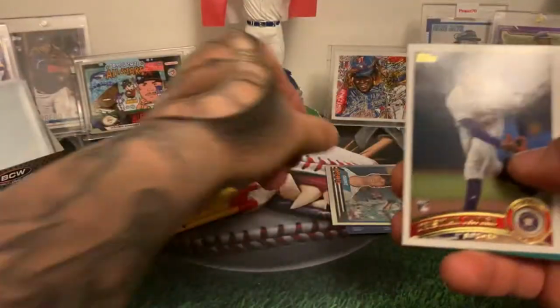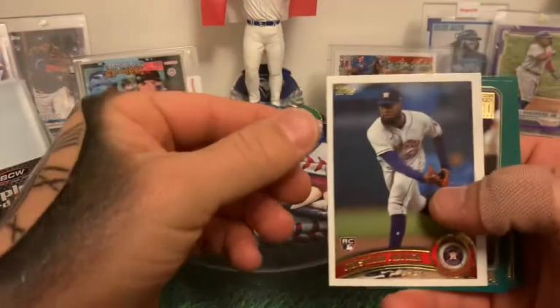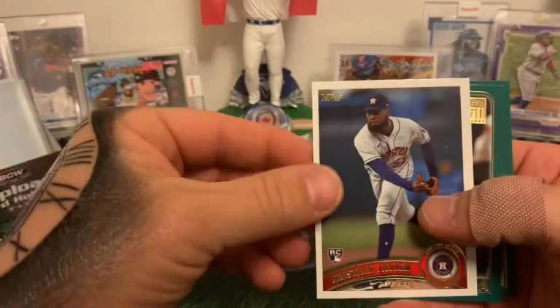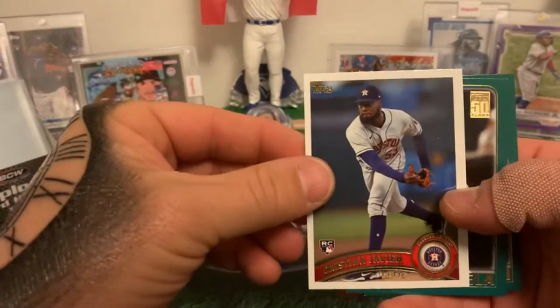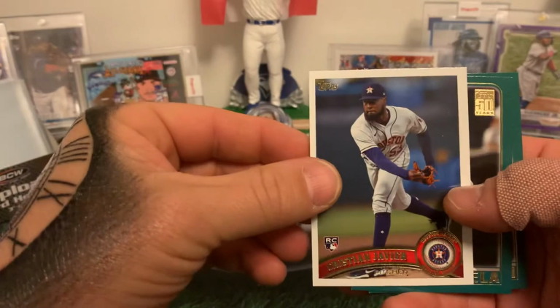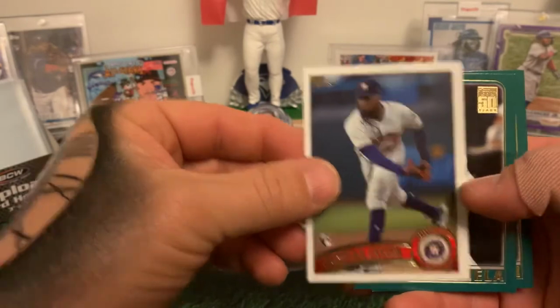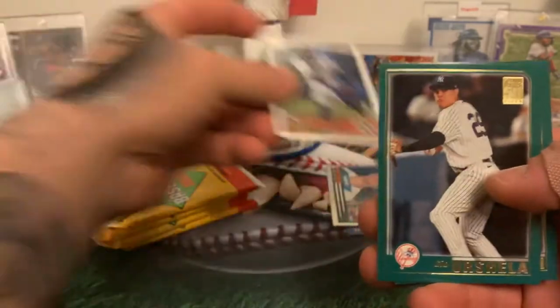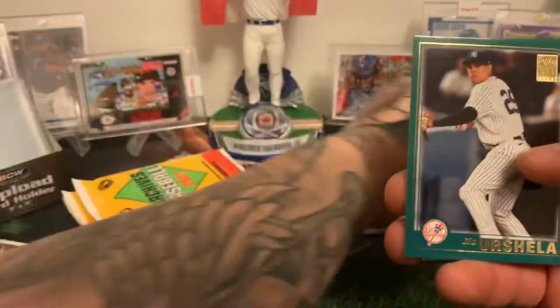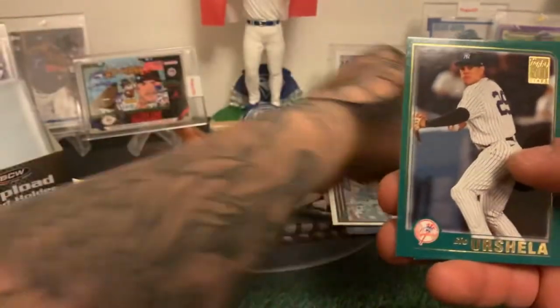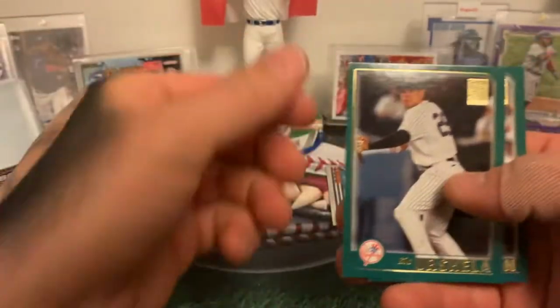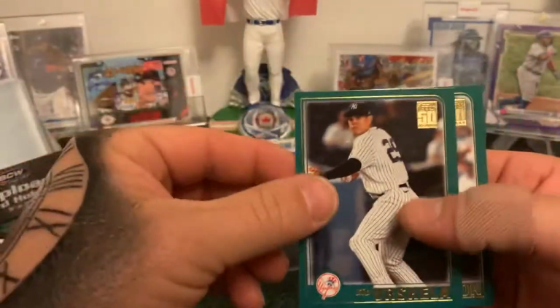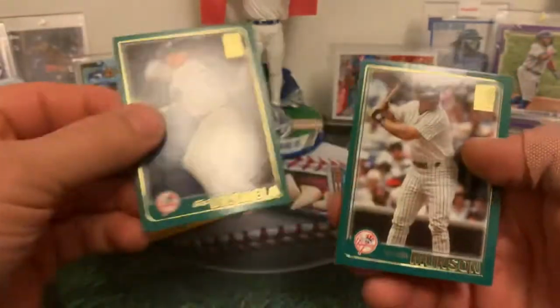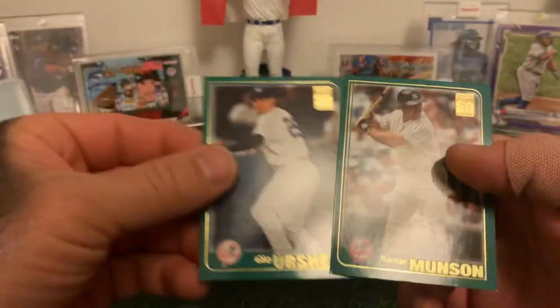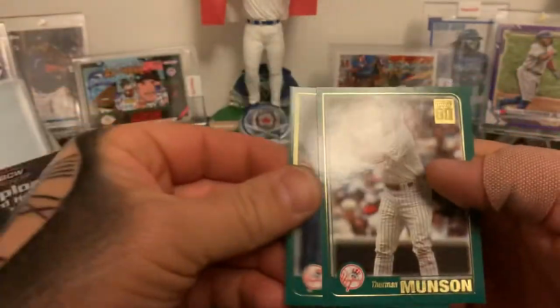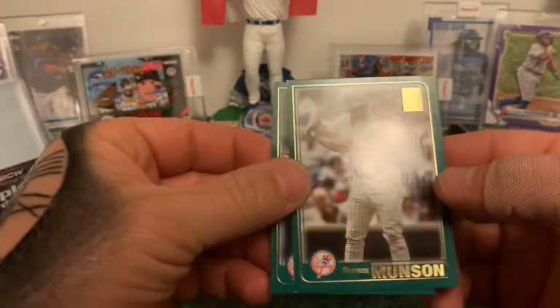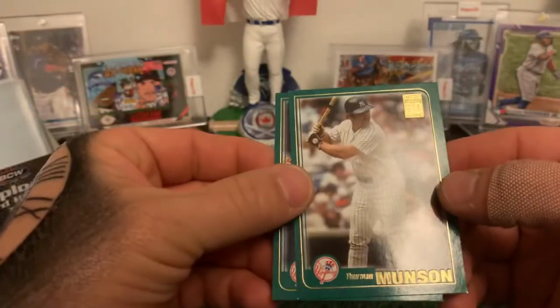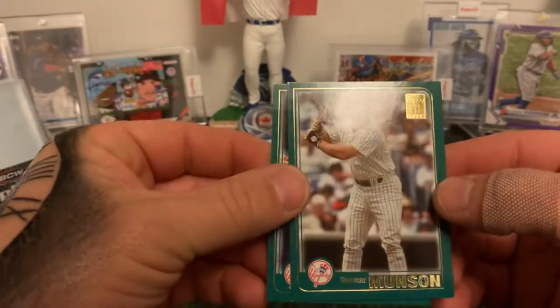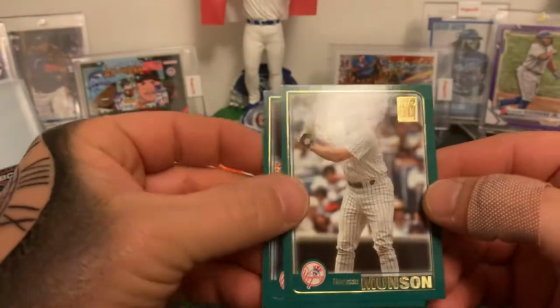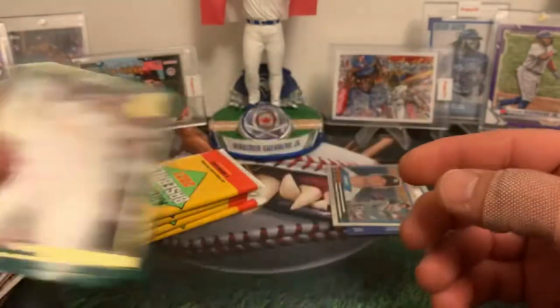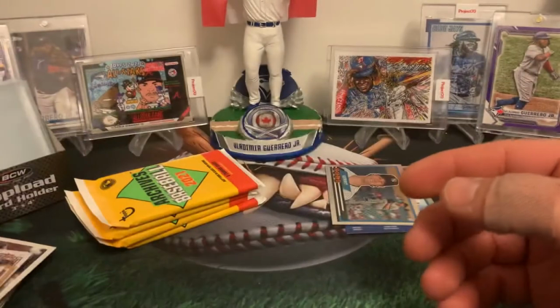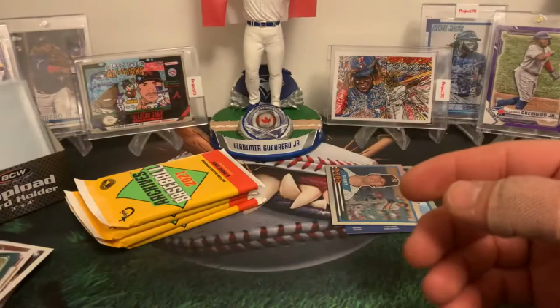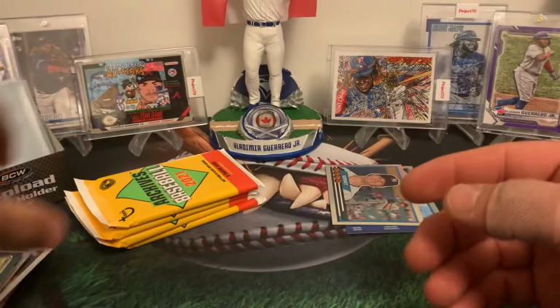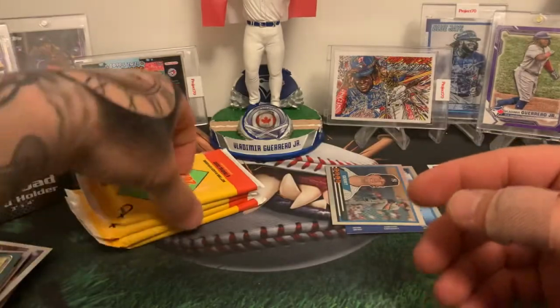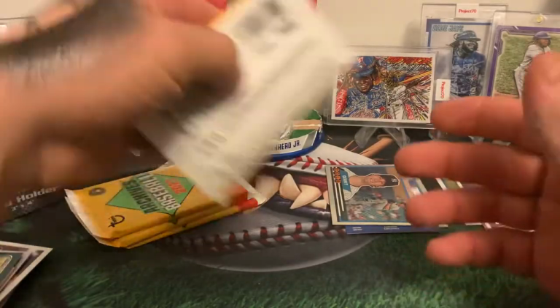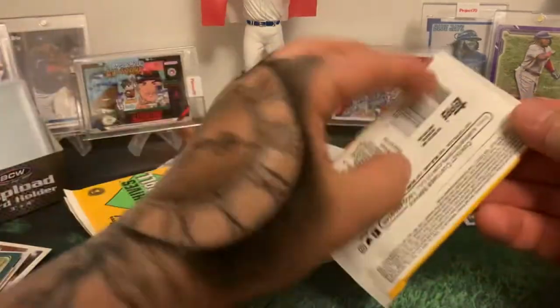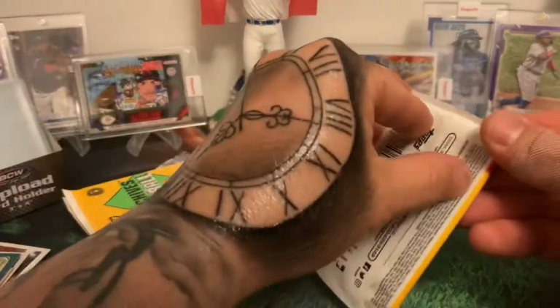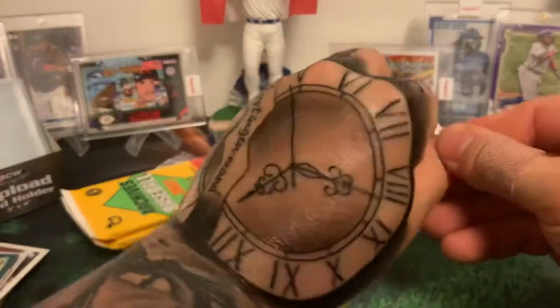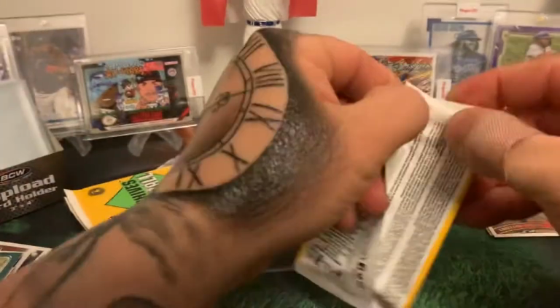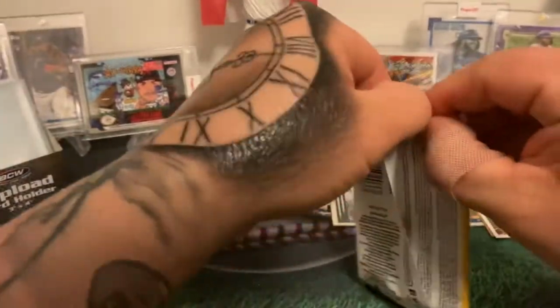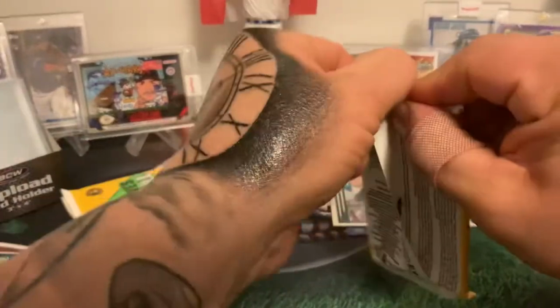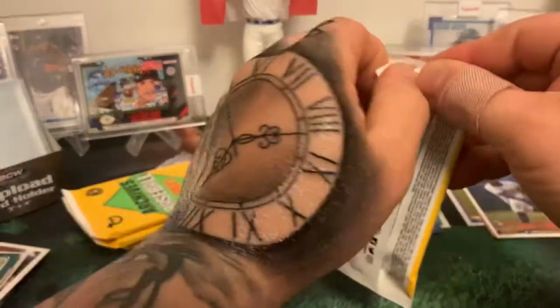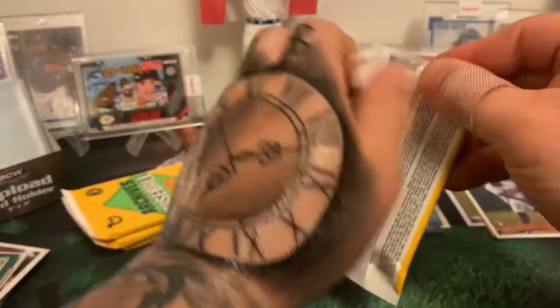Christian Javier rookie, Gio Urshela, and Thurman Munson — got some old school boys there, I like it.